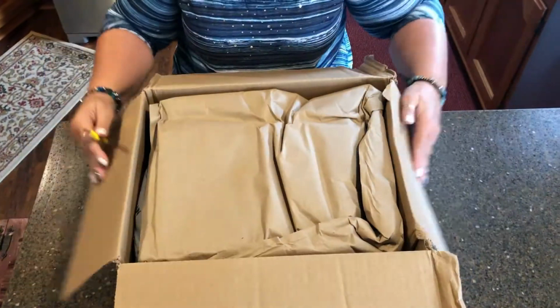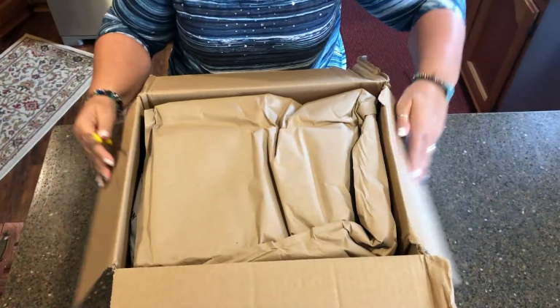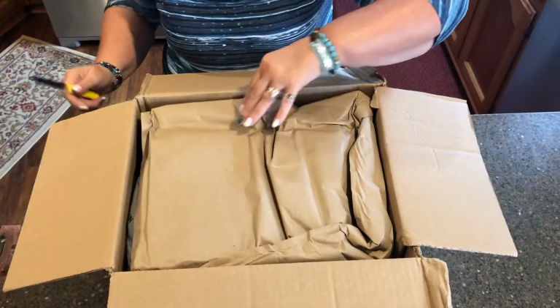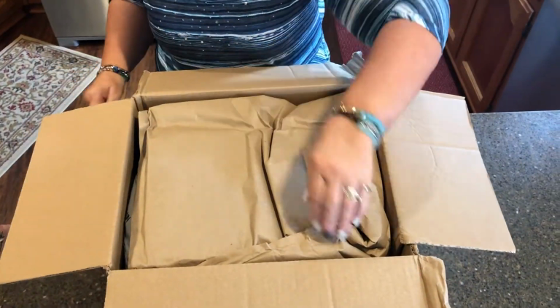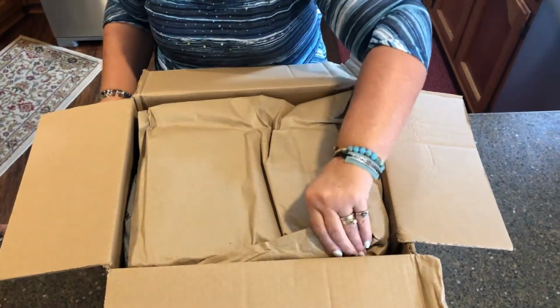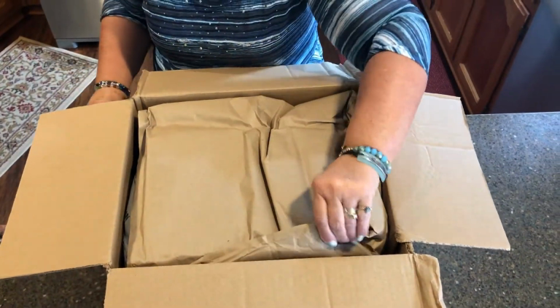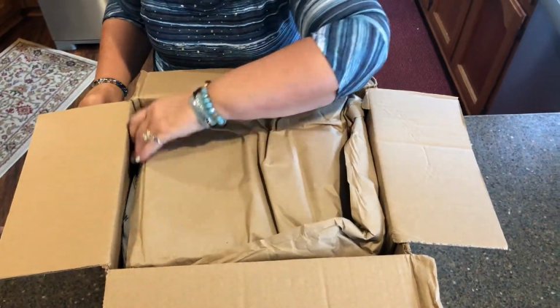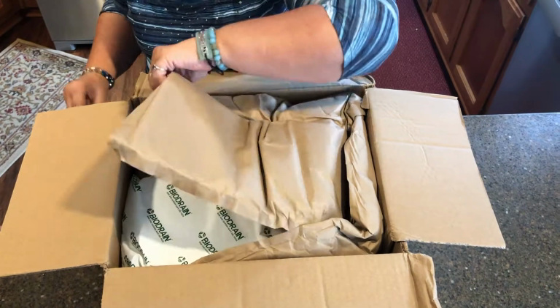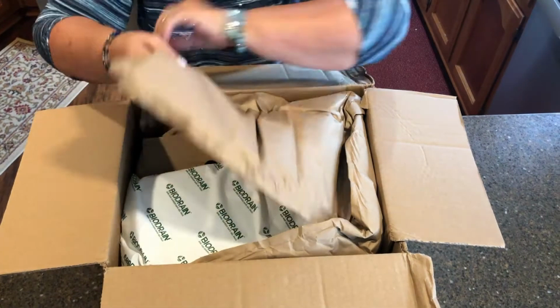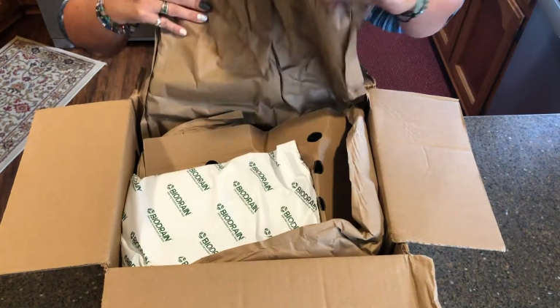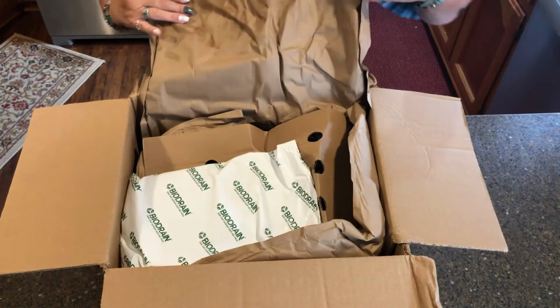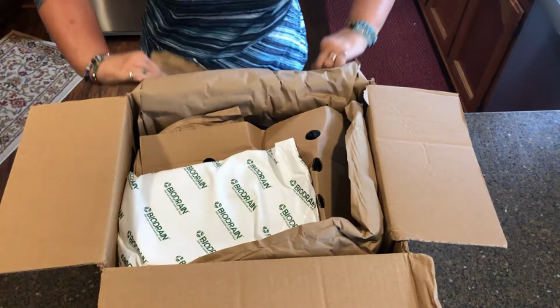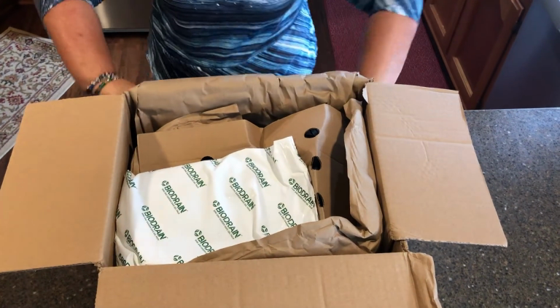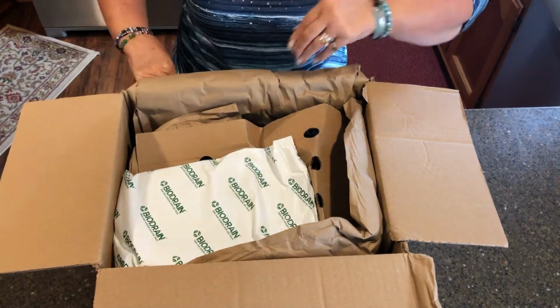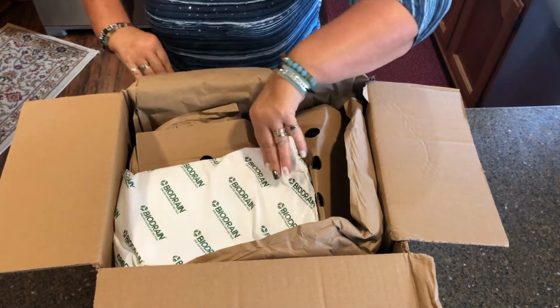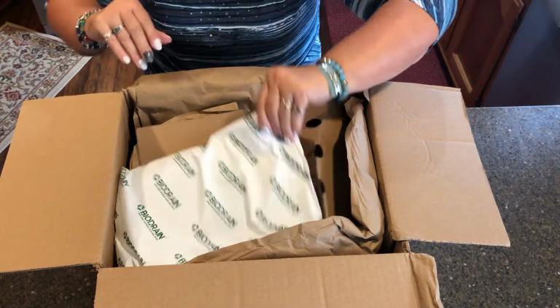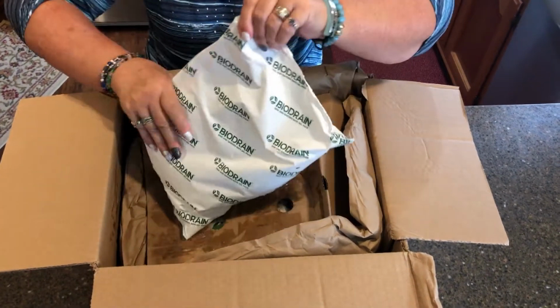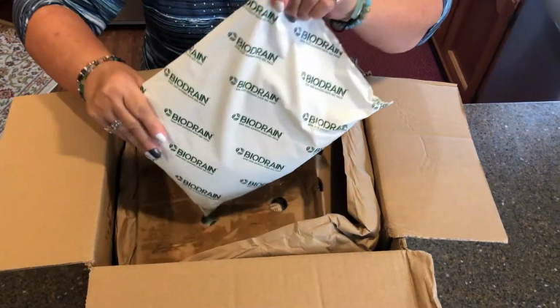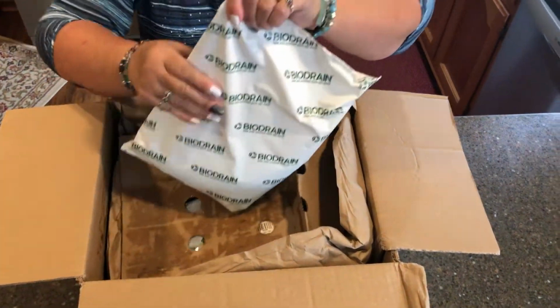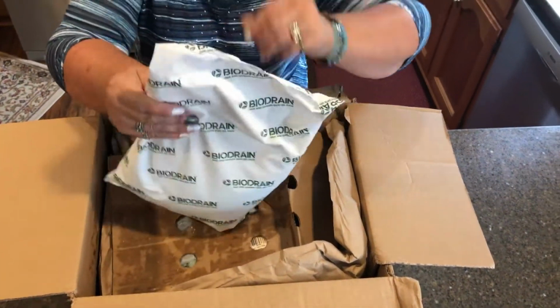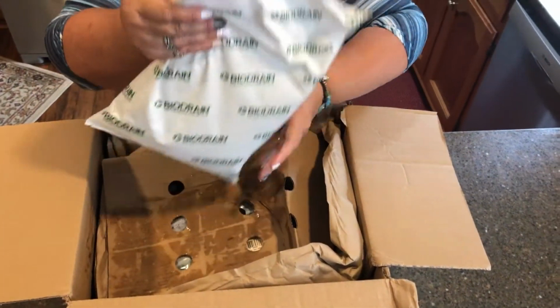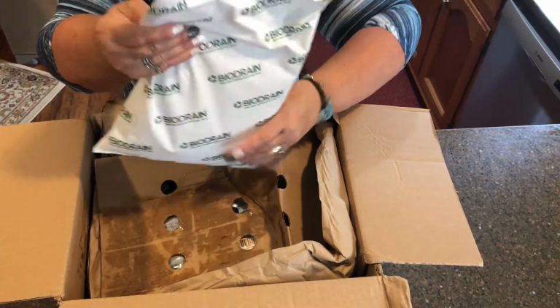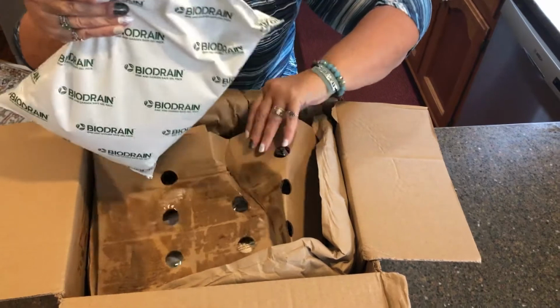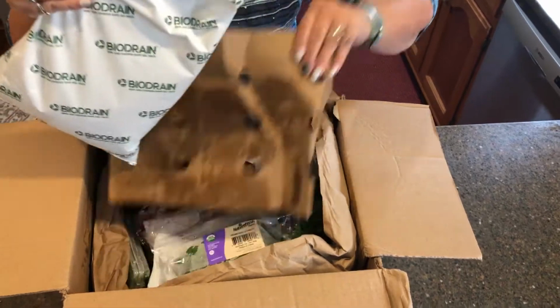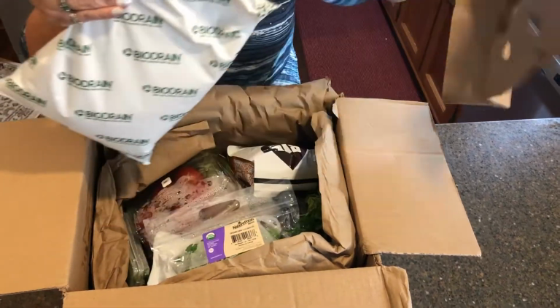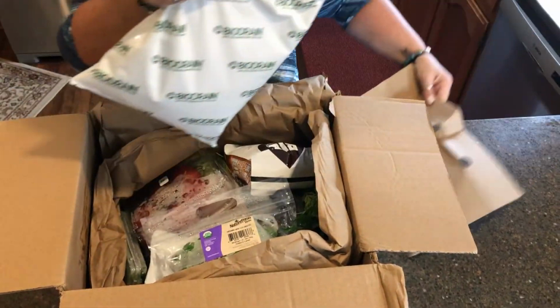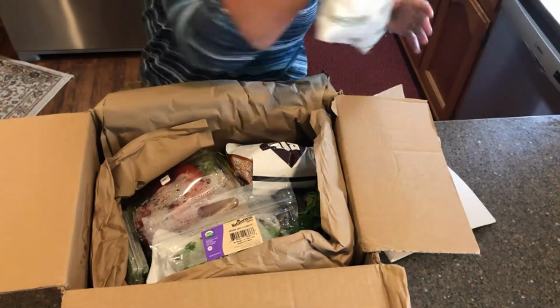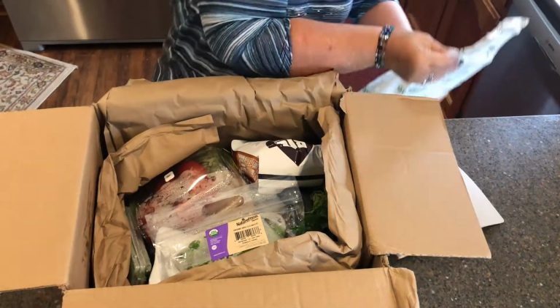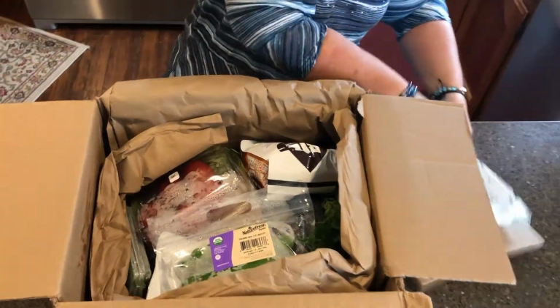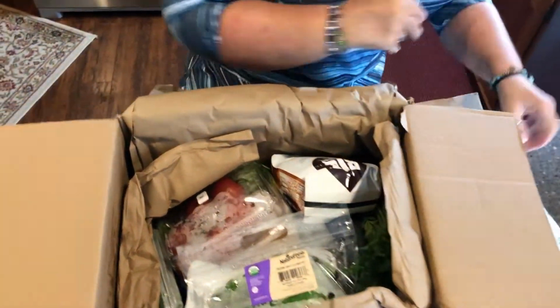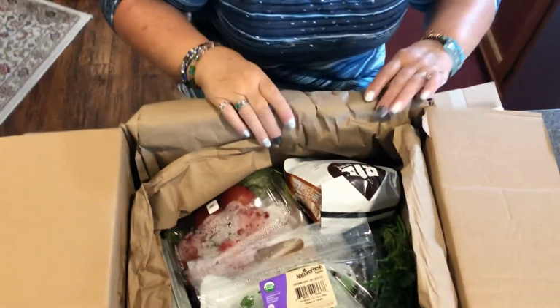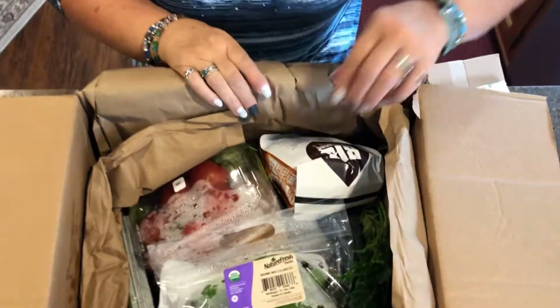The cardboard box is lined with a thick foam insulation. Inside the foam is a large ice pack to keep the produce fresh. It holds up to full sun on the front porch for hours if necessary.